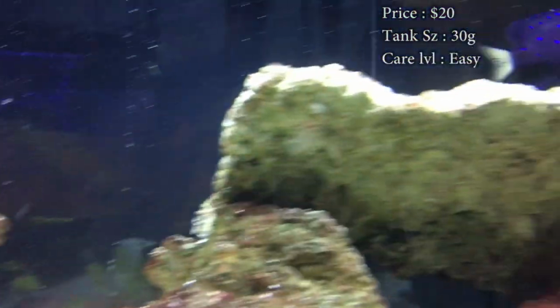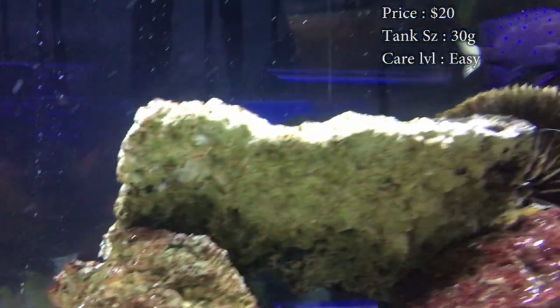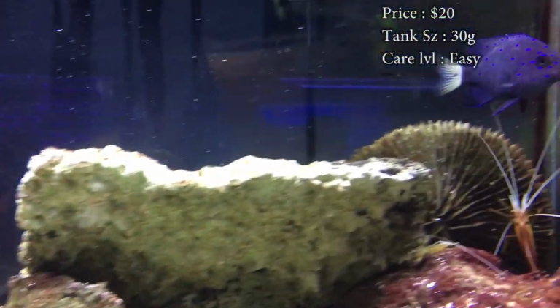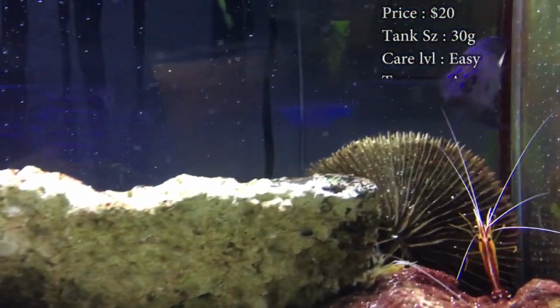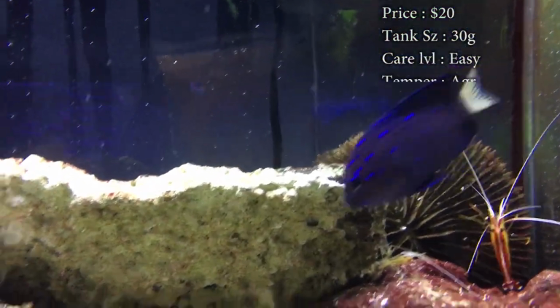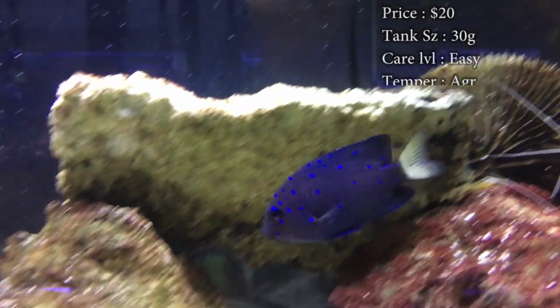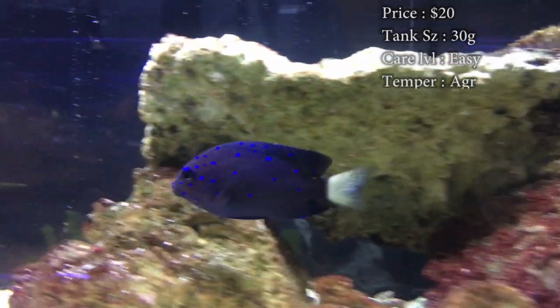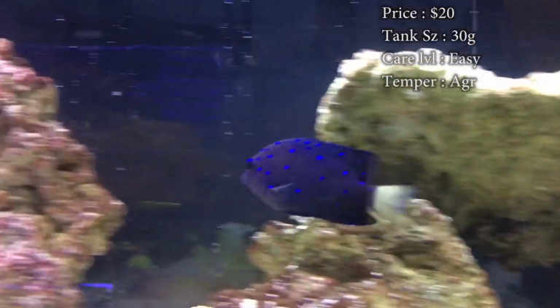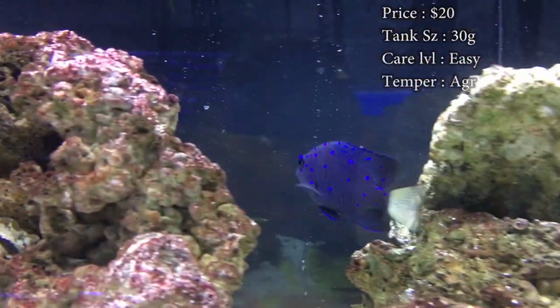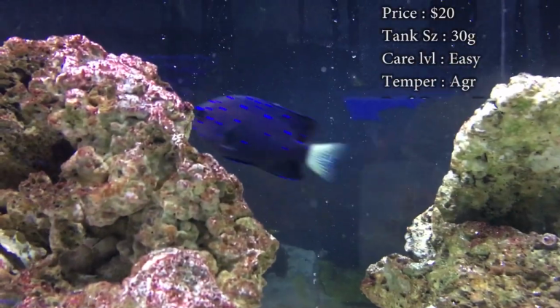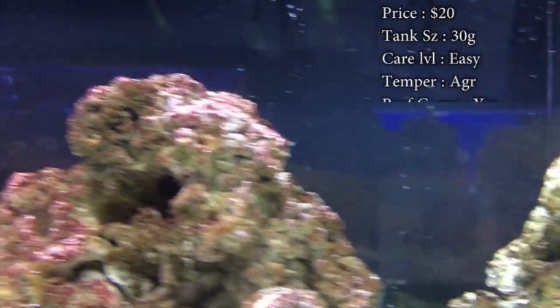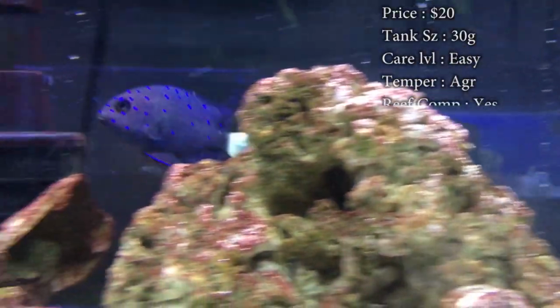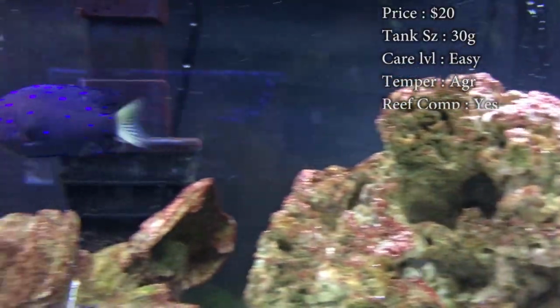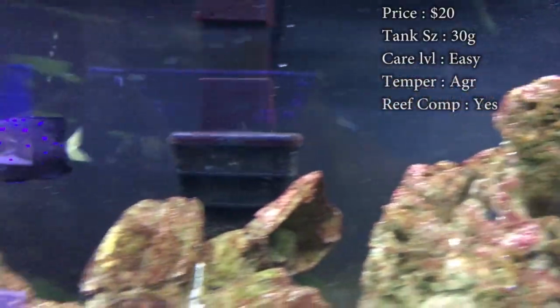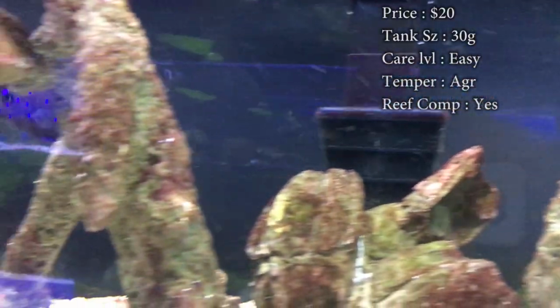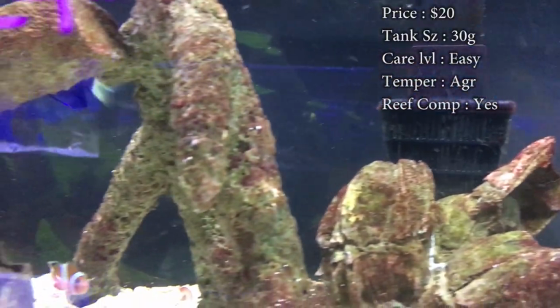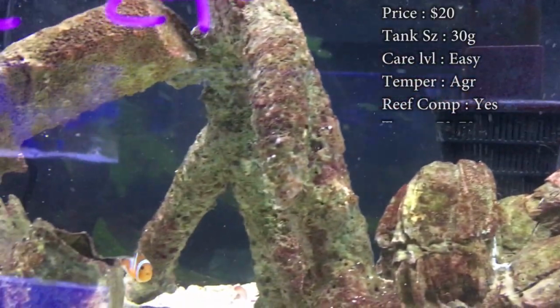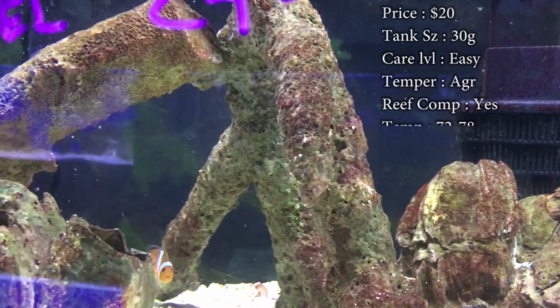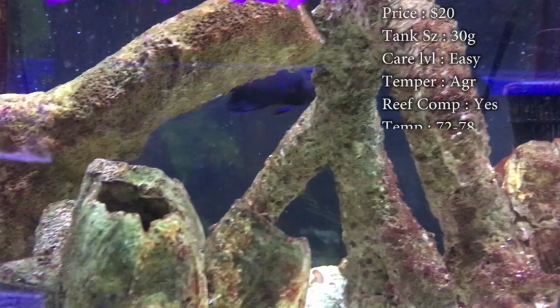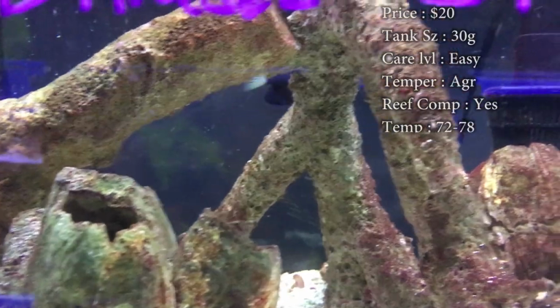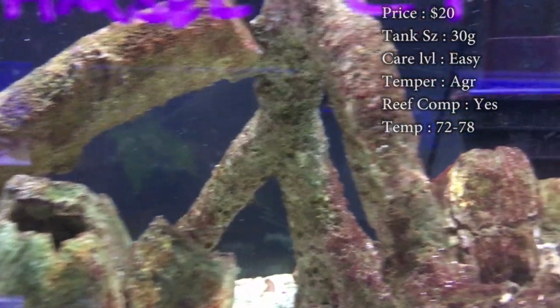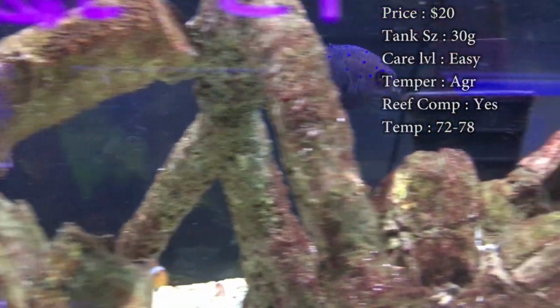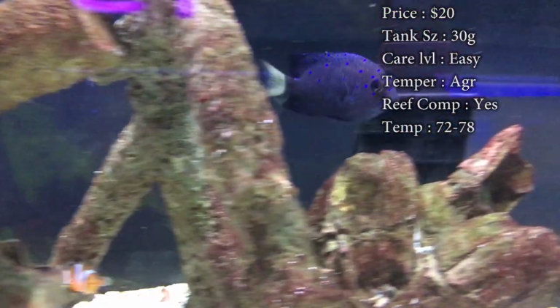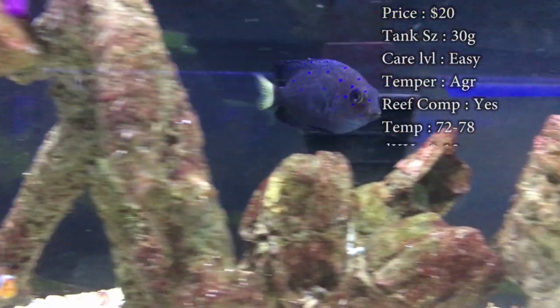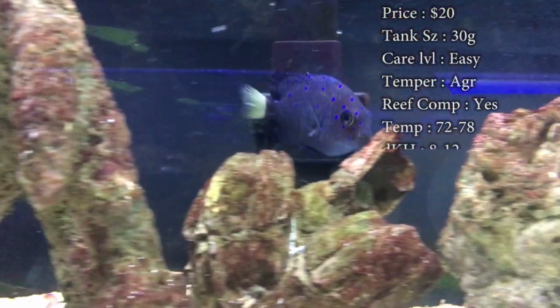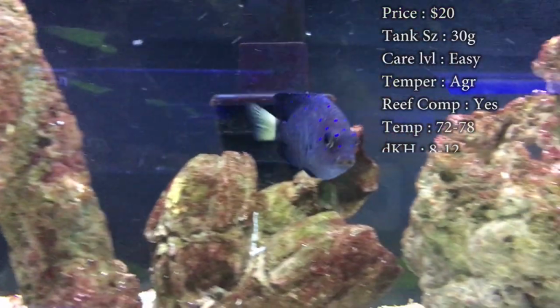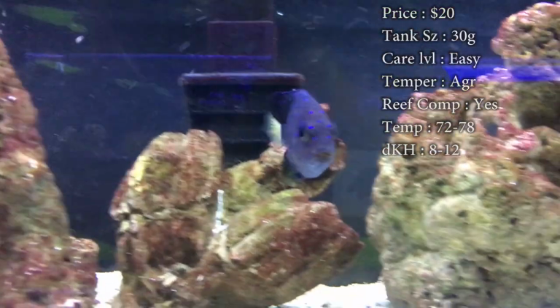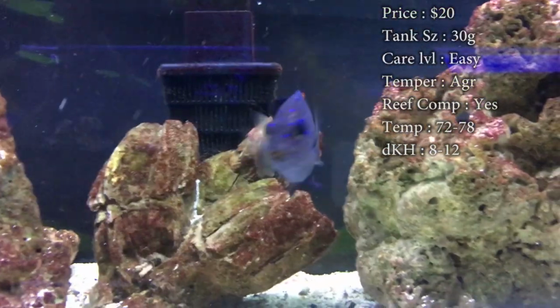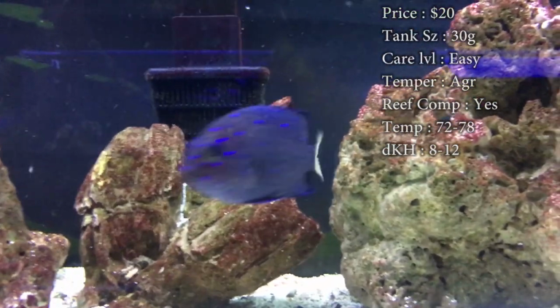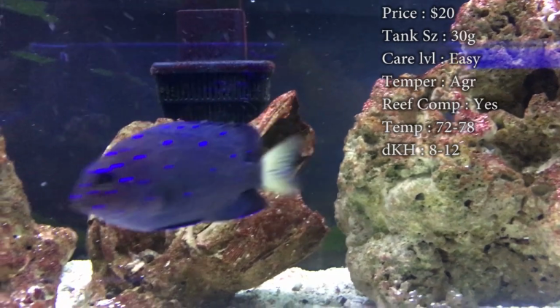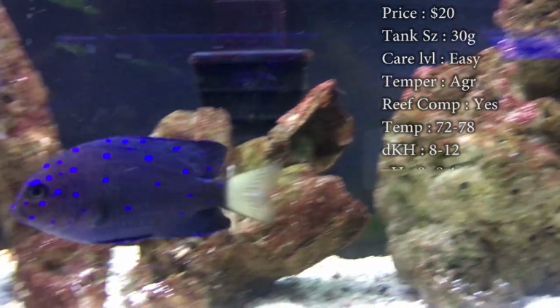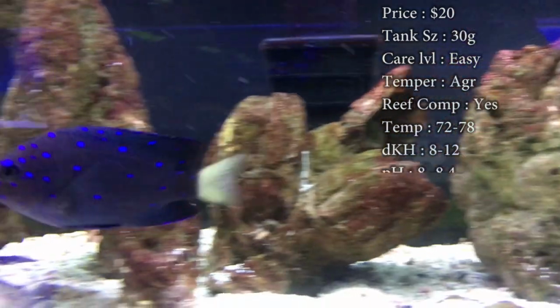Tank size: you need a 50 gallon by the end of him growing, but you could start them off in a smaller tank, like a 30 gallon.